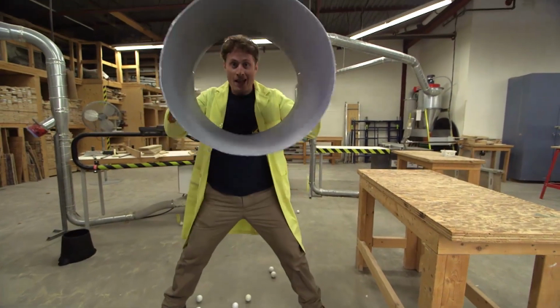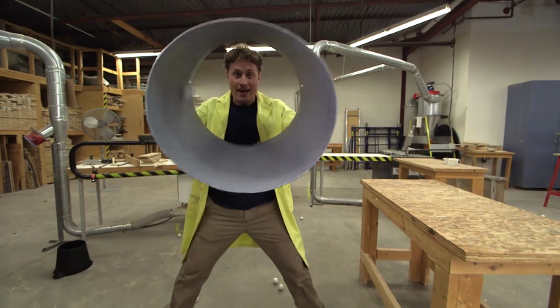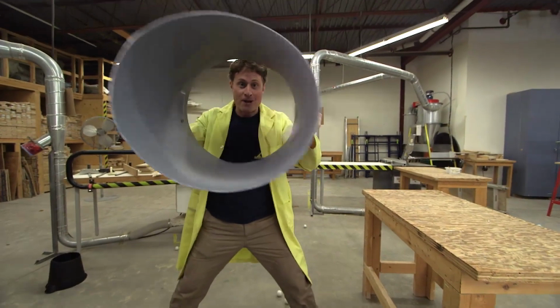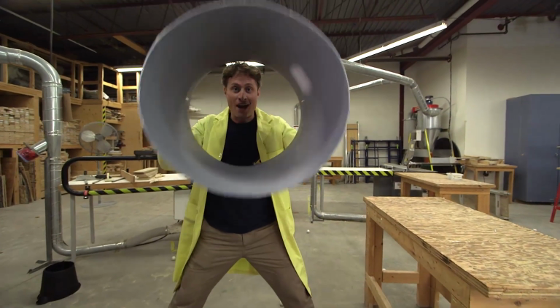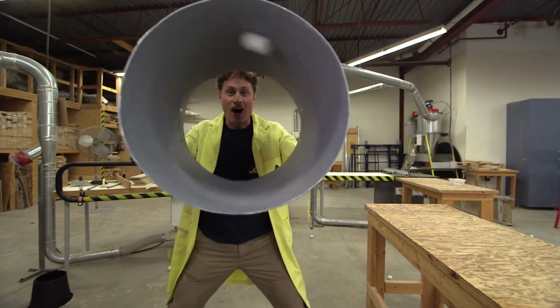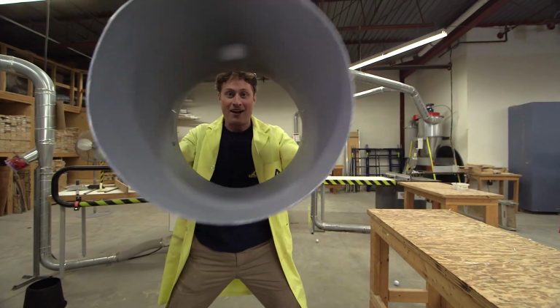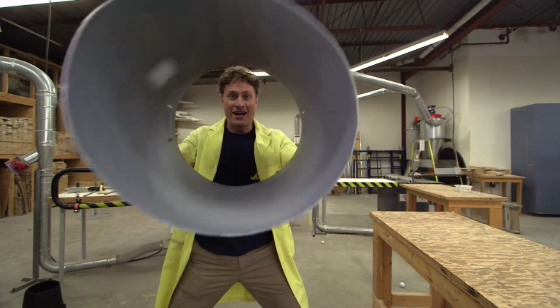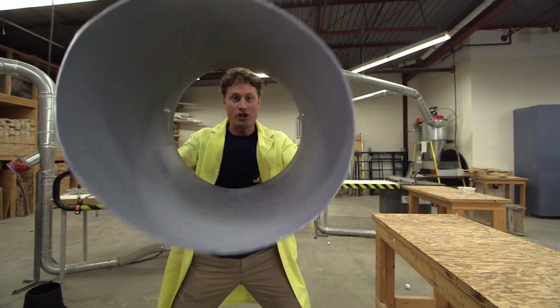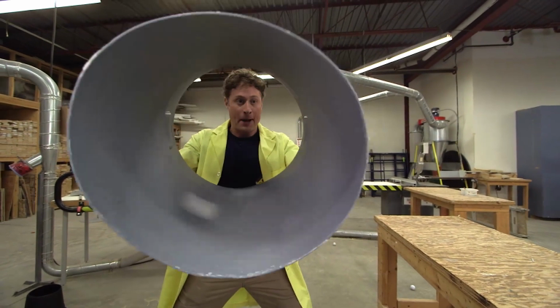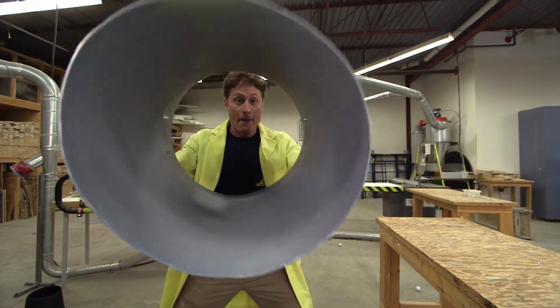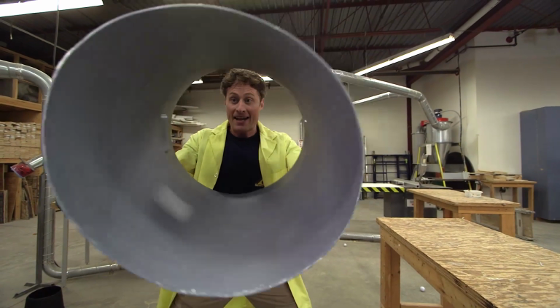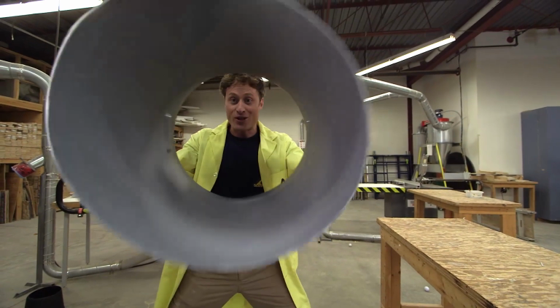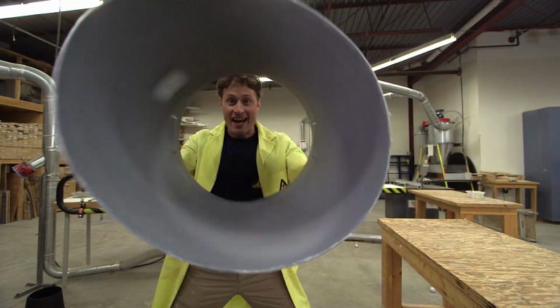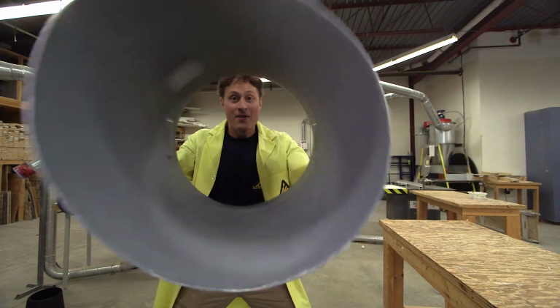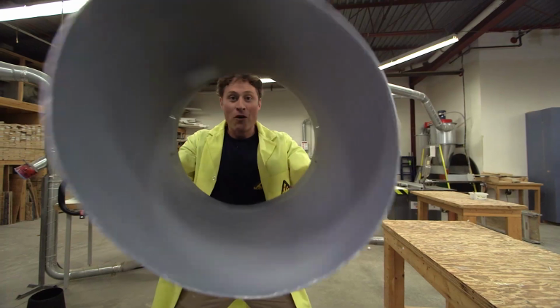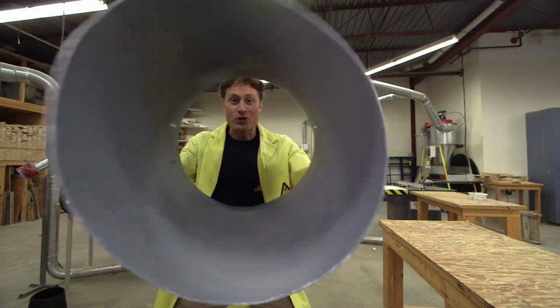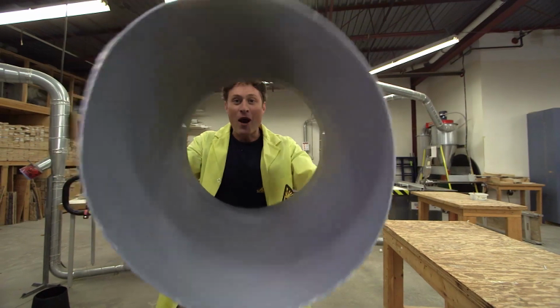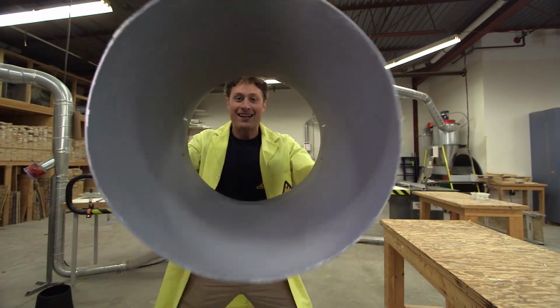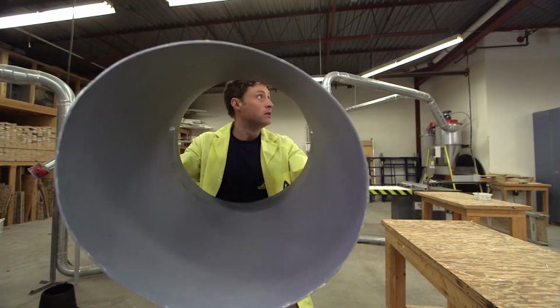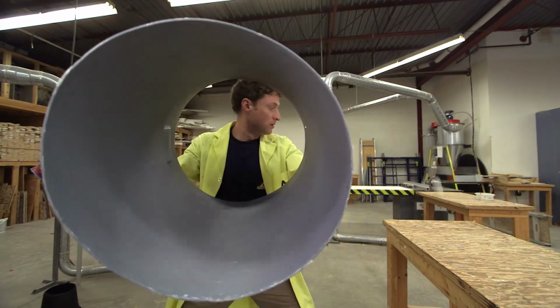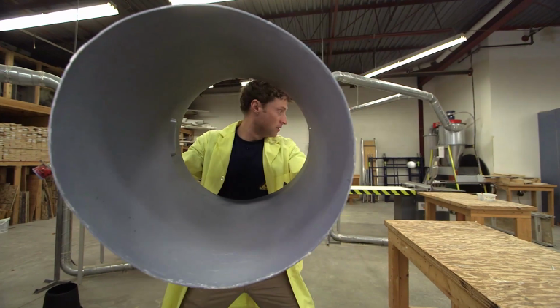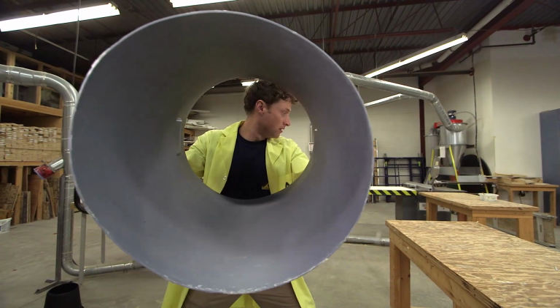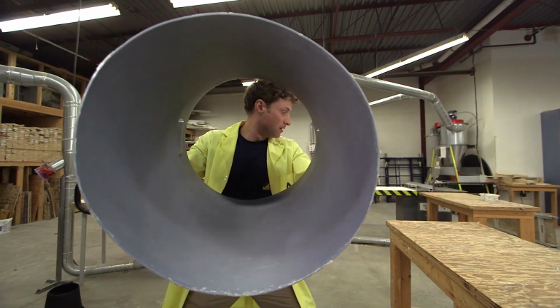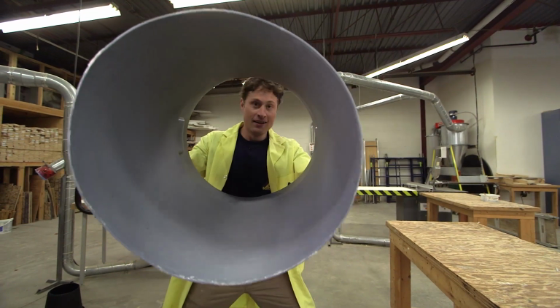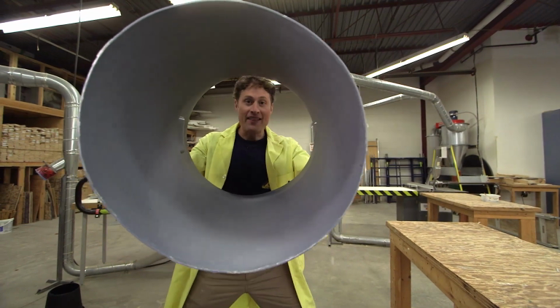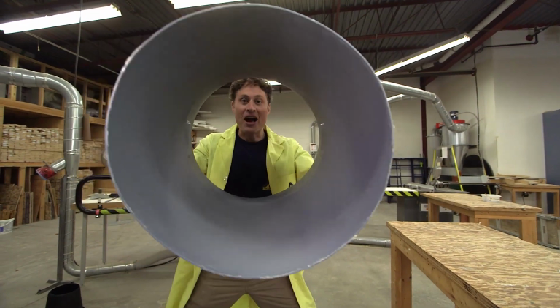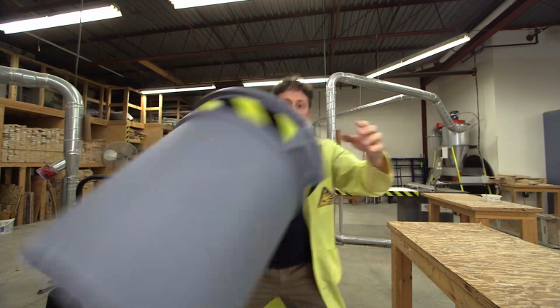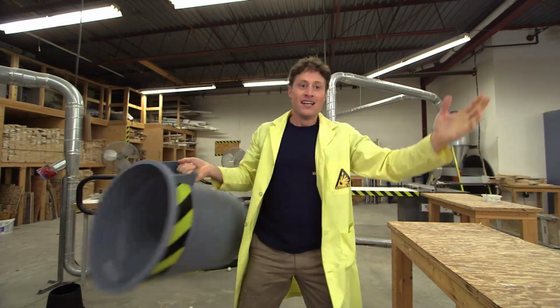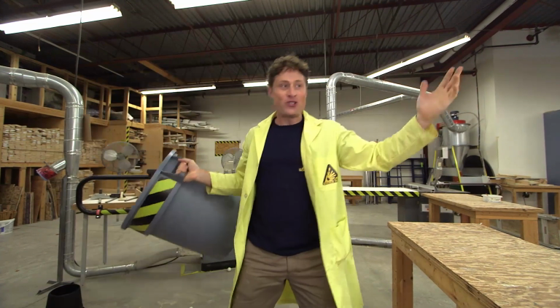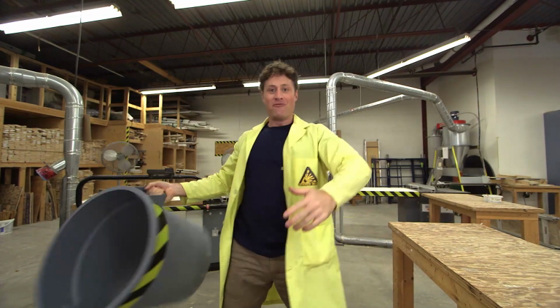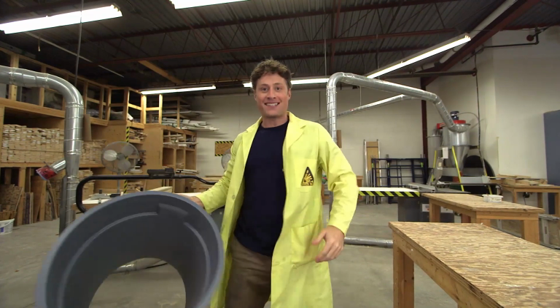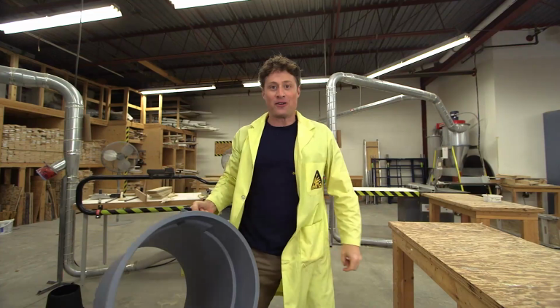Well, I managed to keep one golf ball in my garbage can. But as you can see, it works really well. And there you go — sort of maxed out.